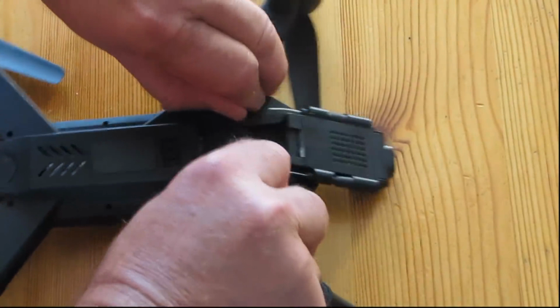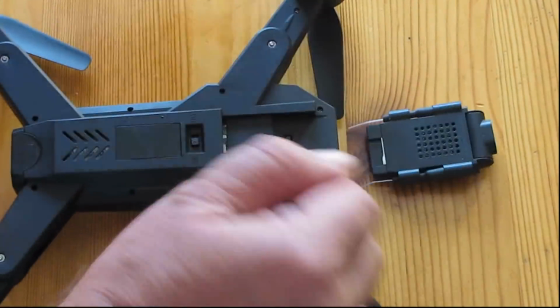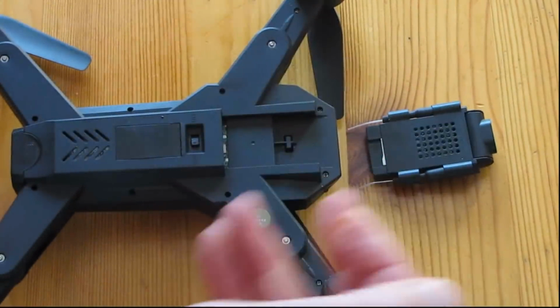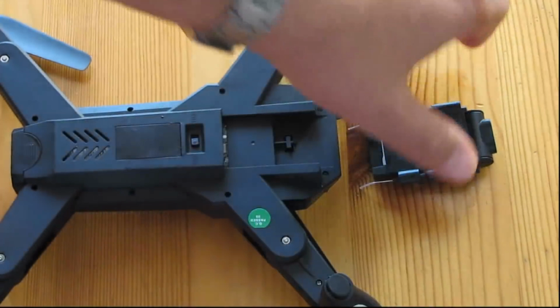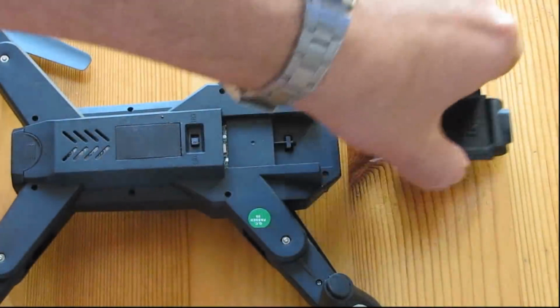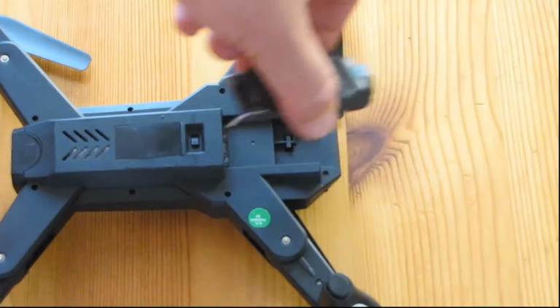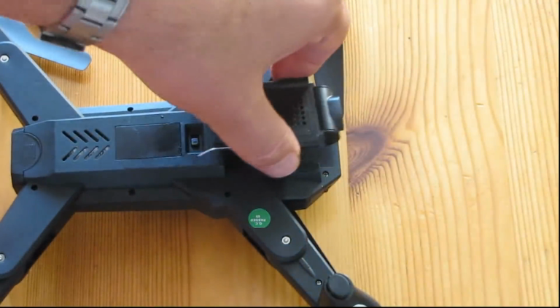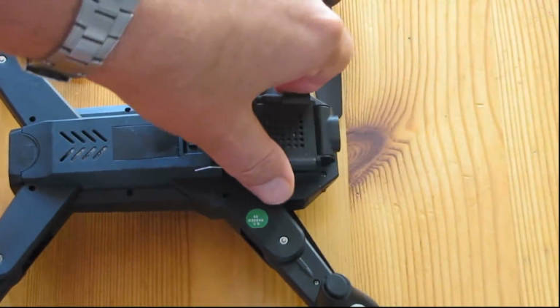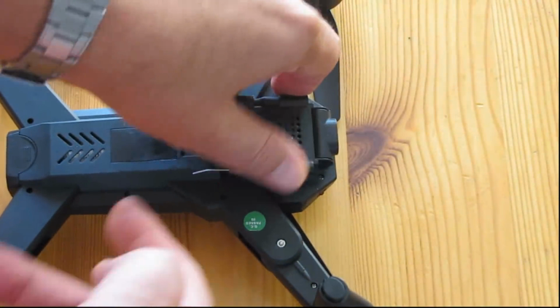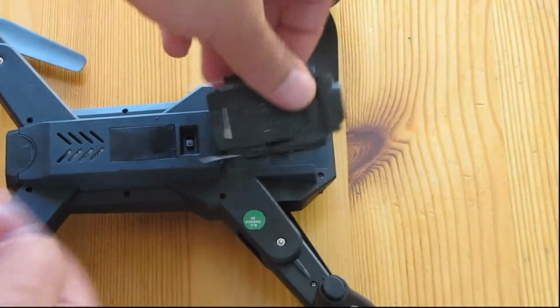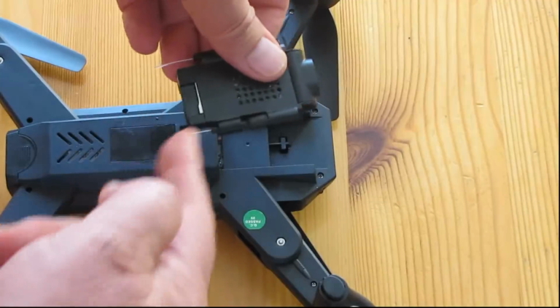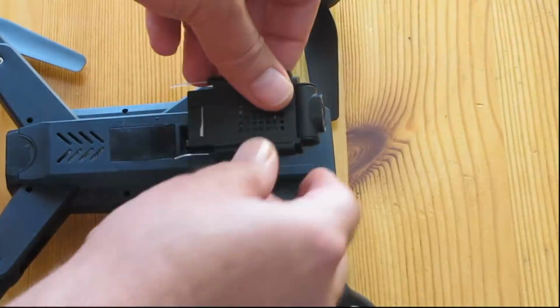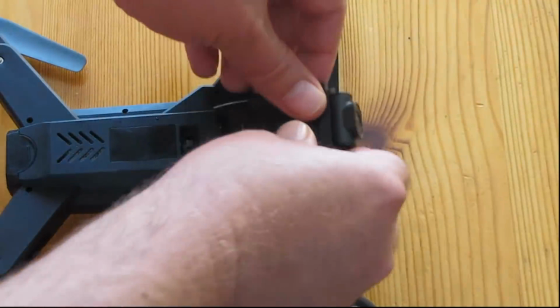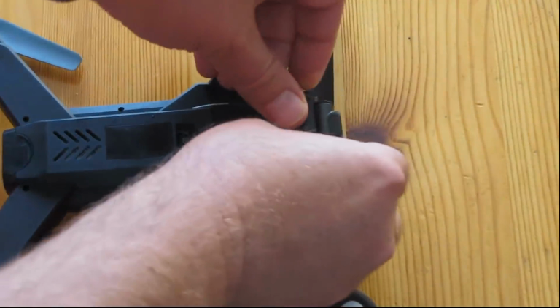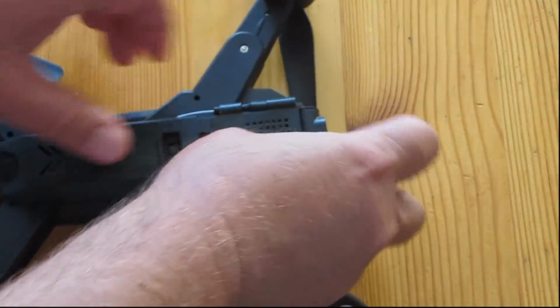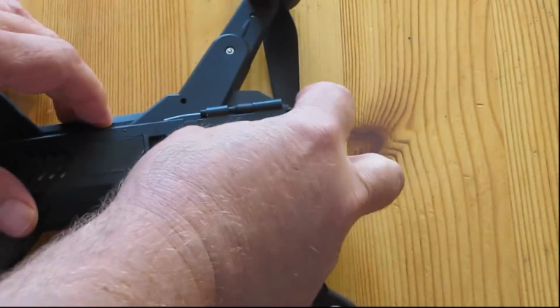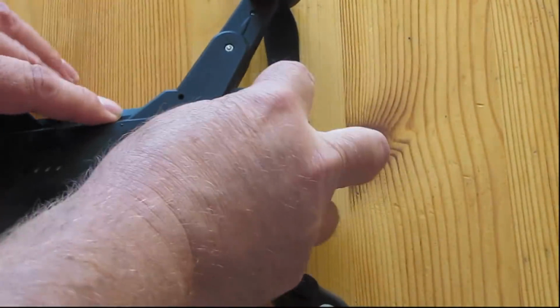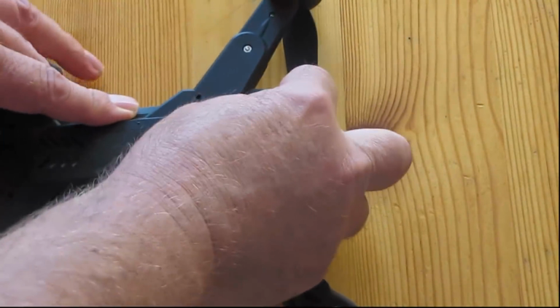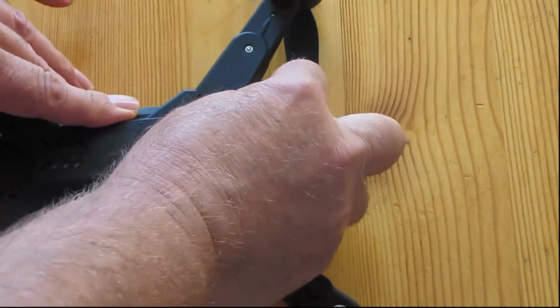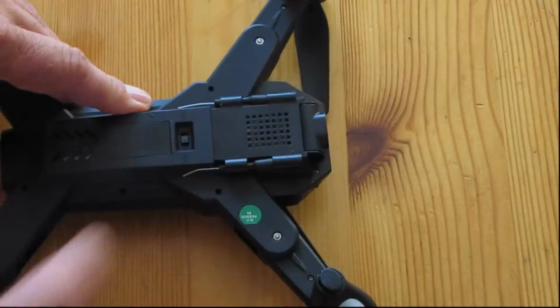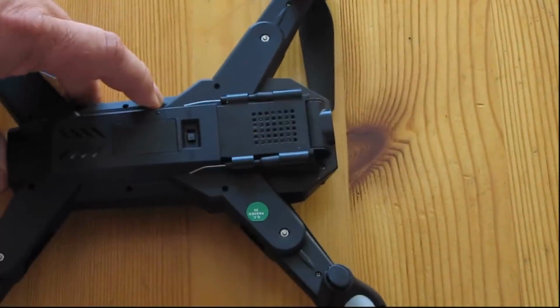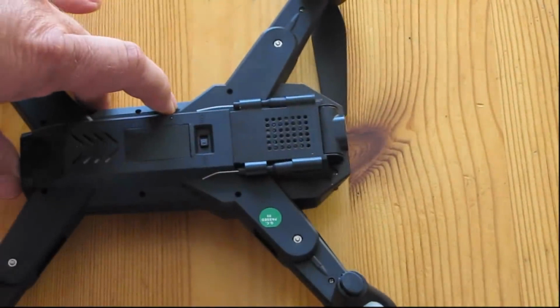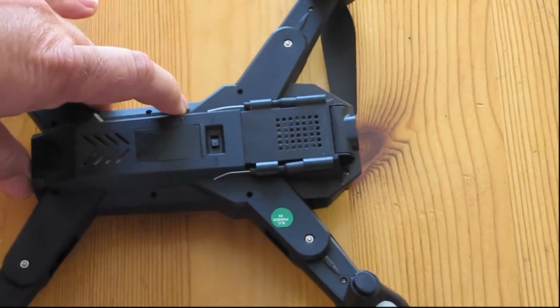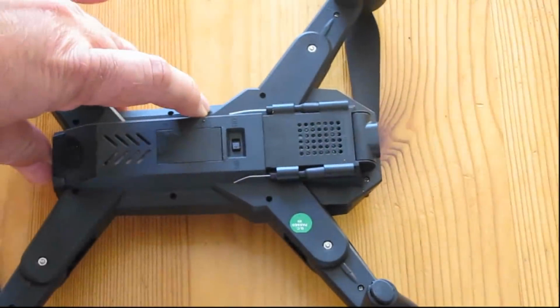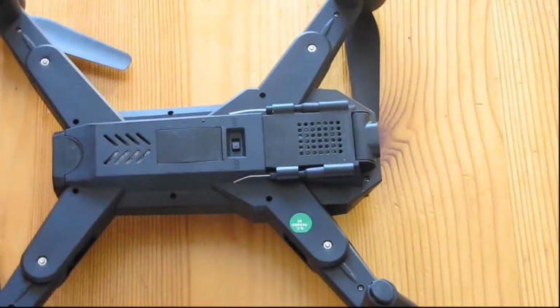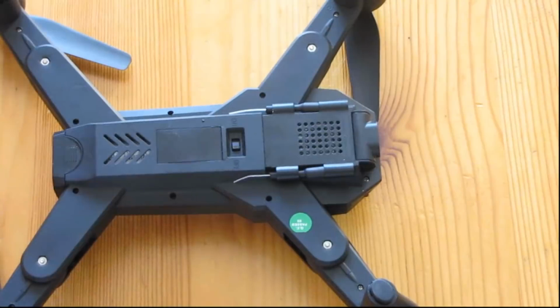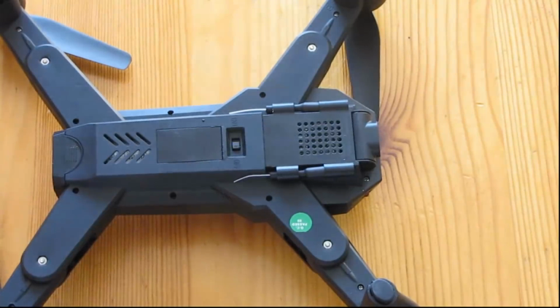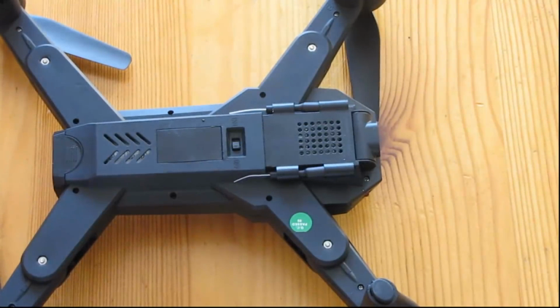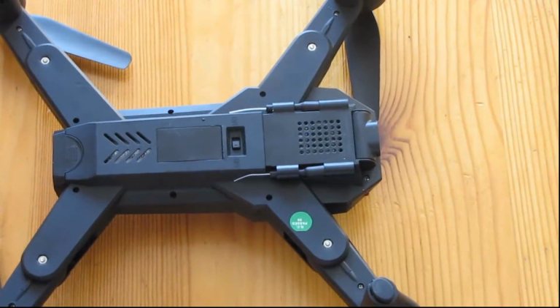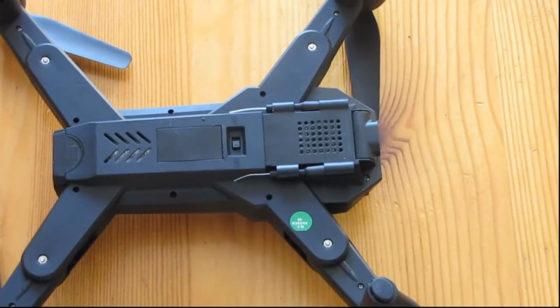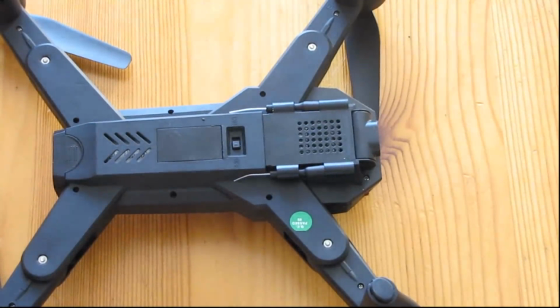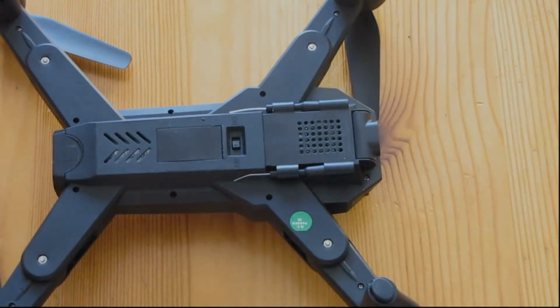You just pop out the camera, slide the card in, and then pop the camera back in again. That's it. So let's get into the flight of this thing. Hope you enjoy this.